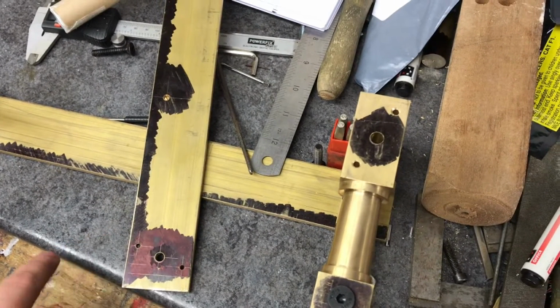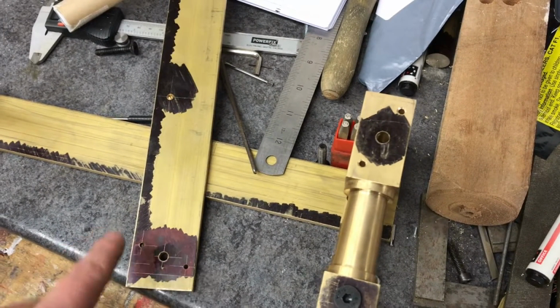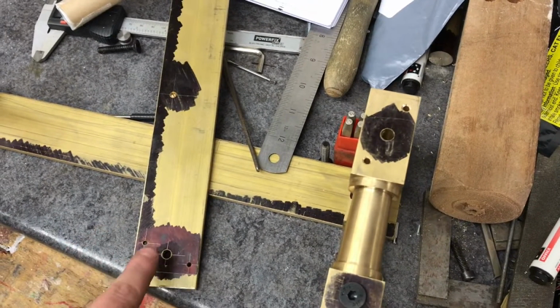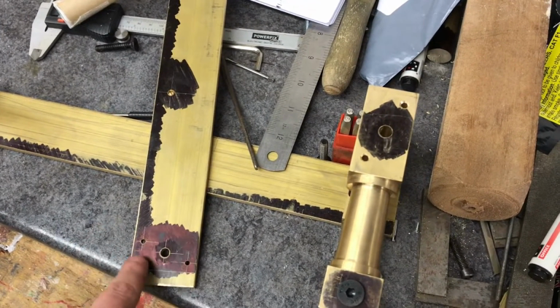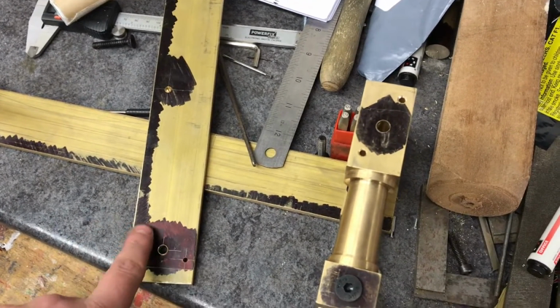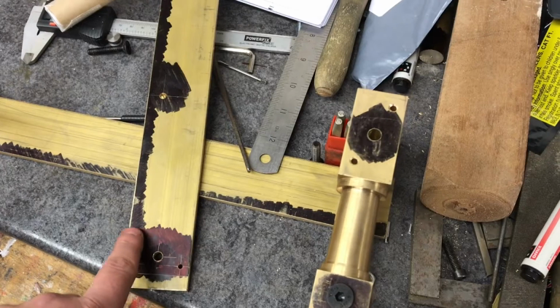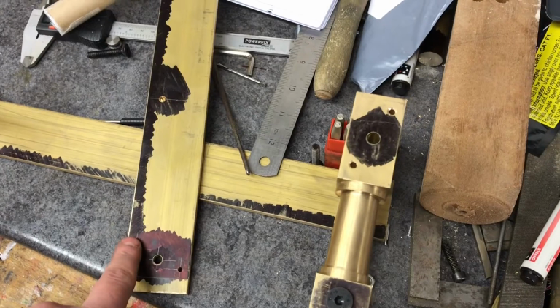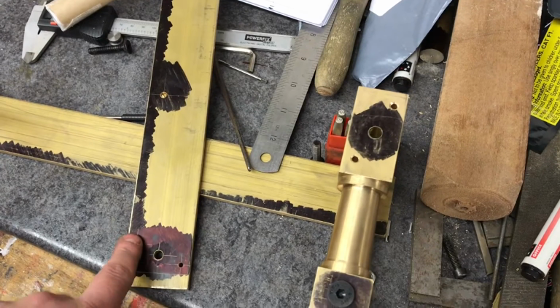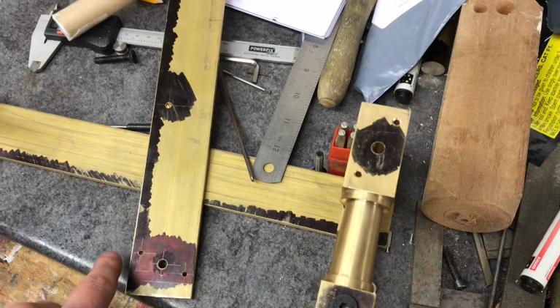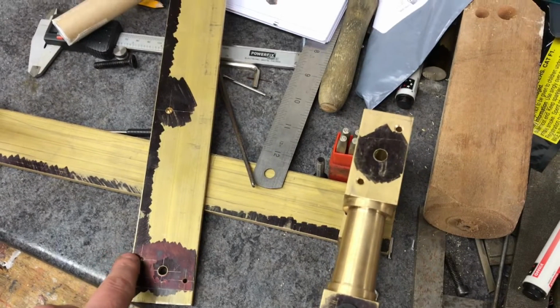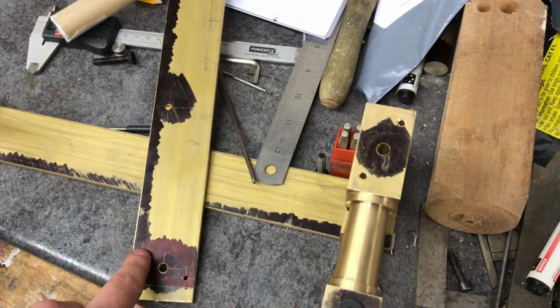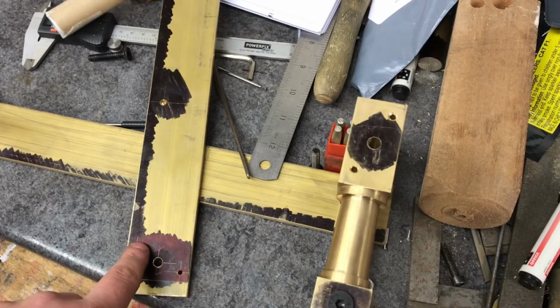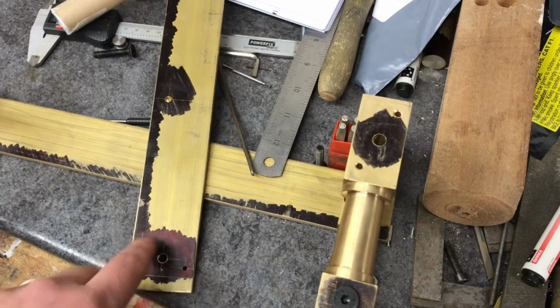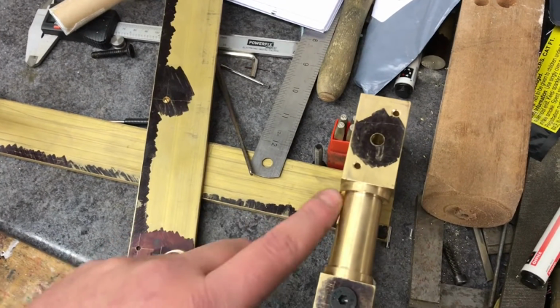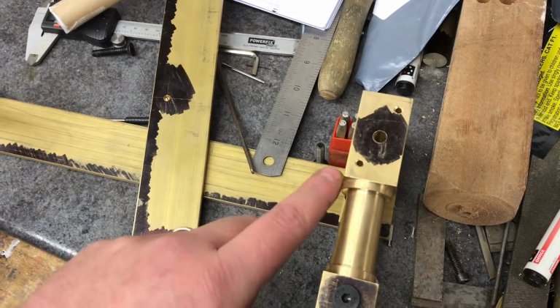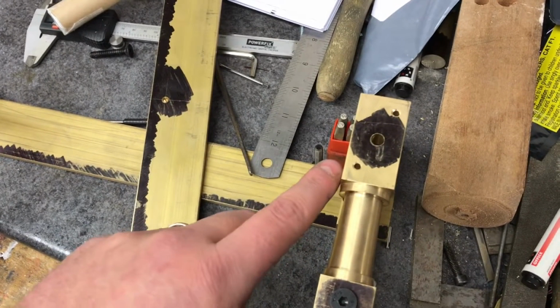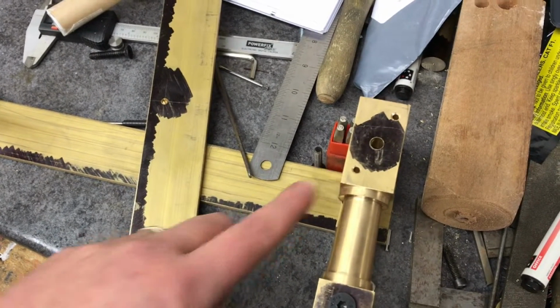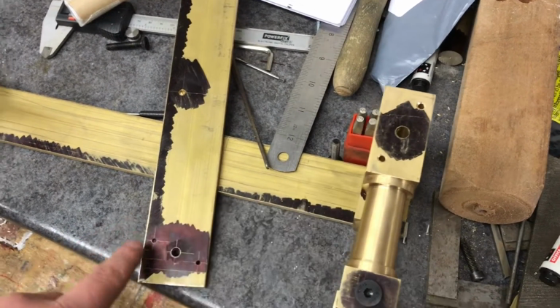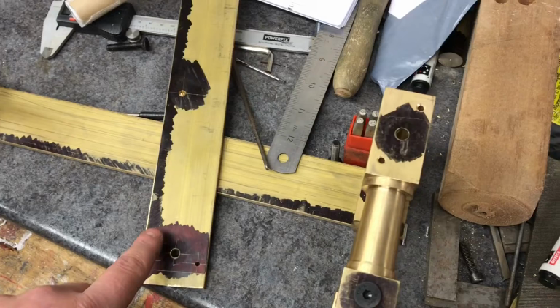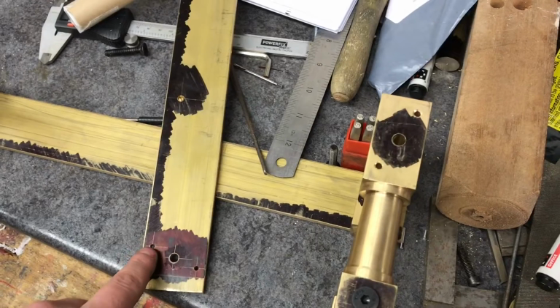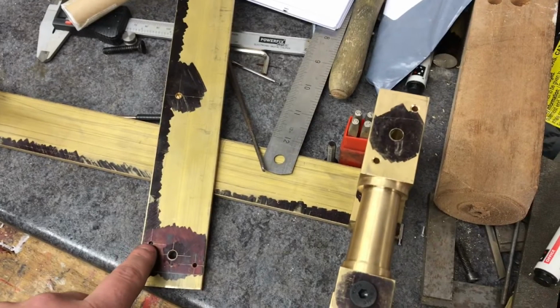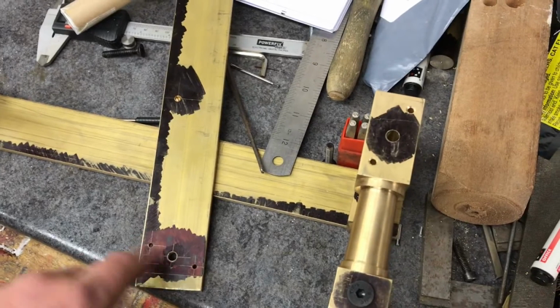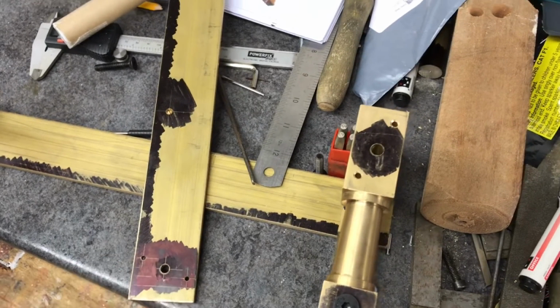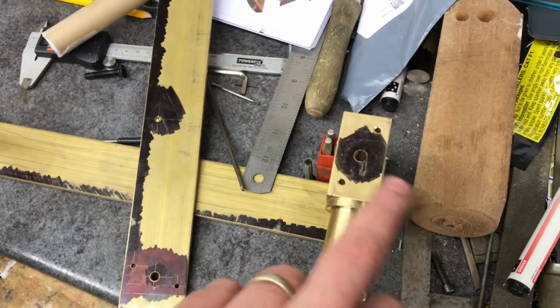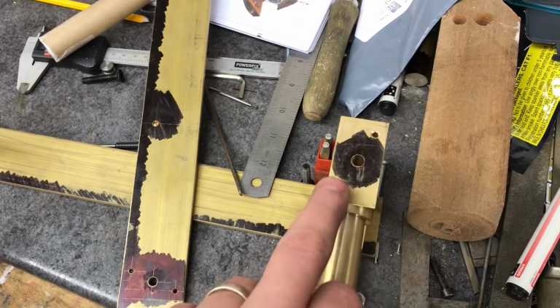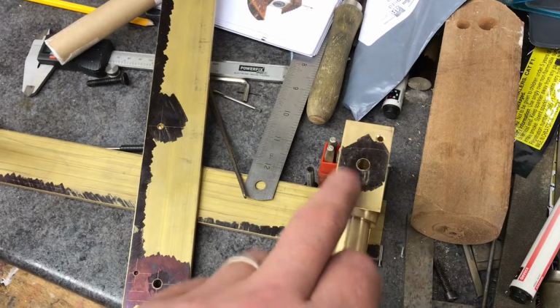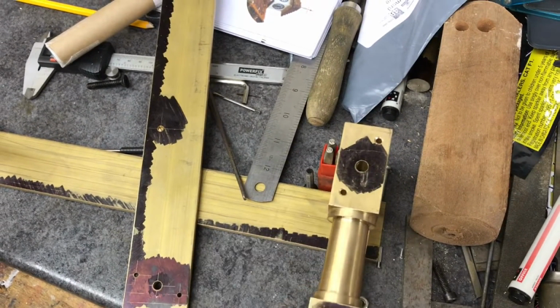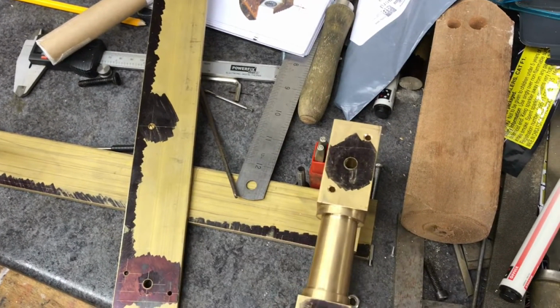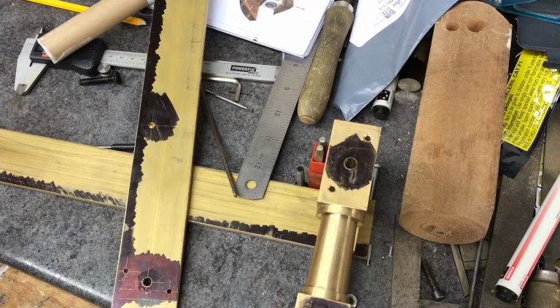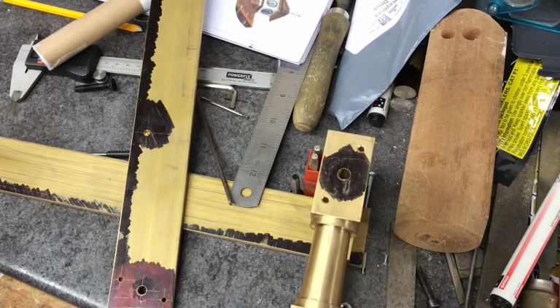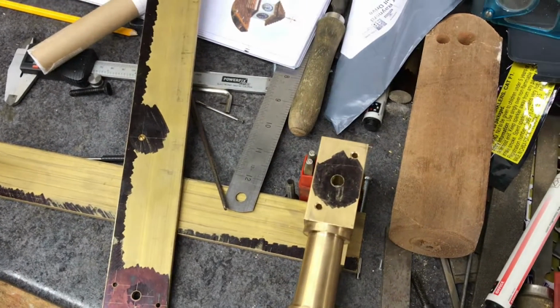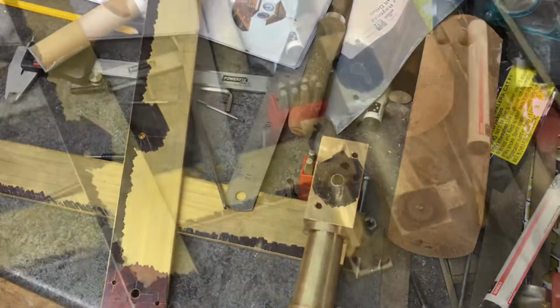I've already measured it for depth so it should be right — a tiny fraction short of the bottom of the hole — so that I can push it to the correct depth when it's on. That's how I'm pinning the wheel.